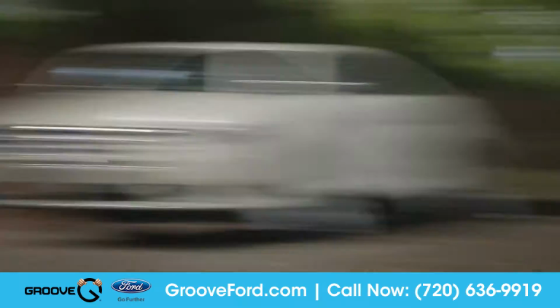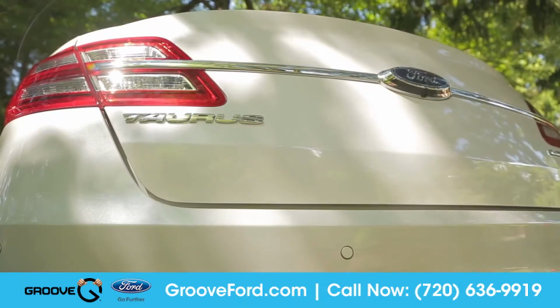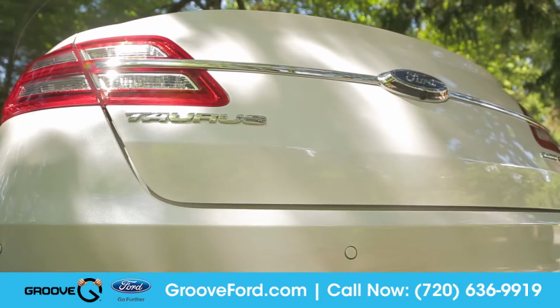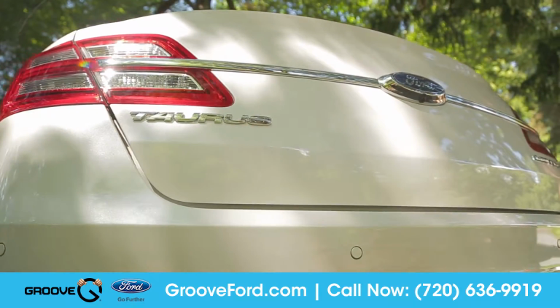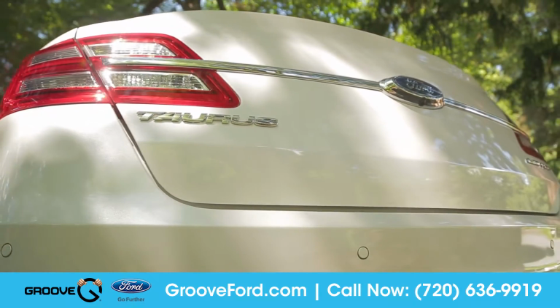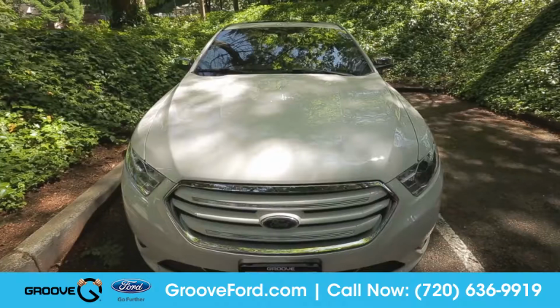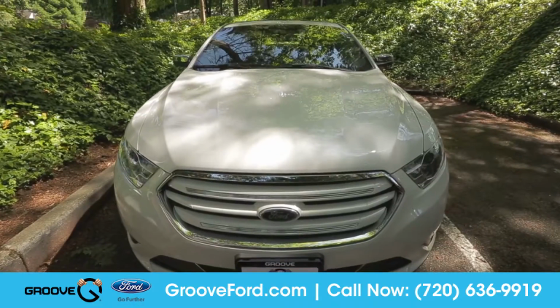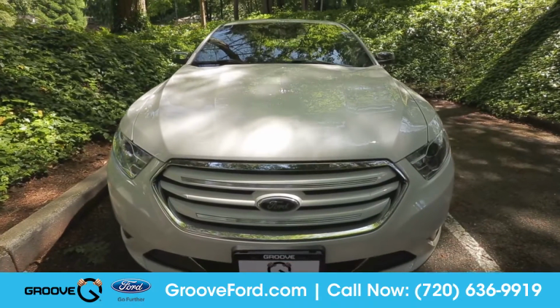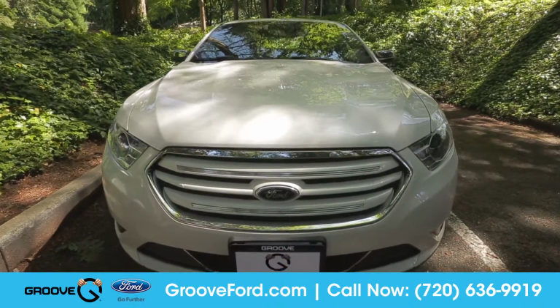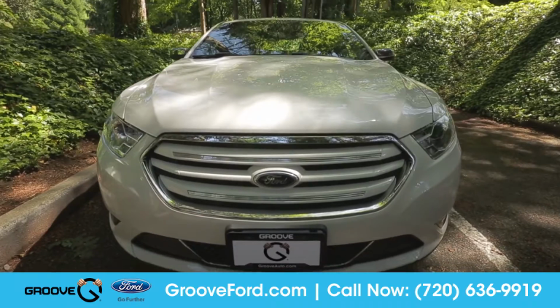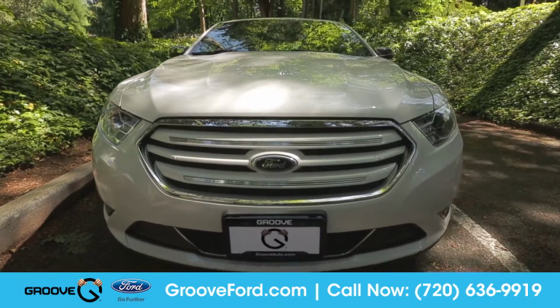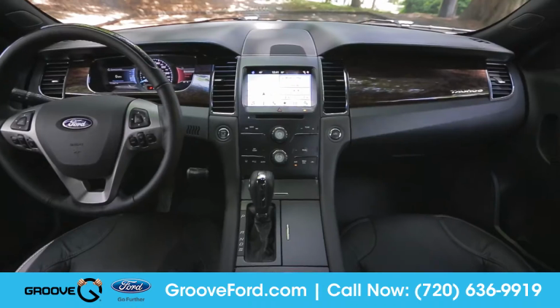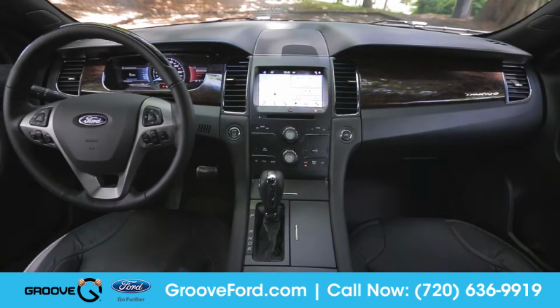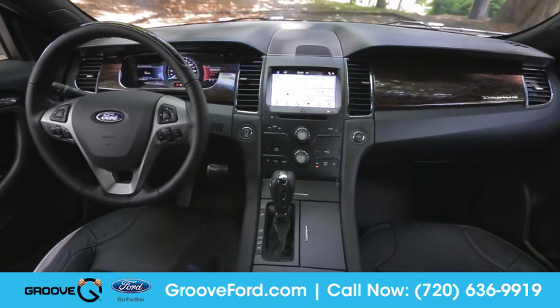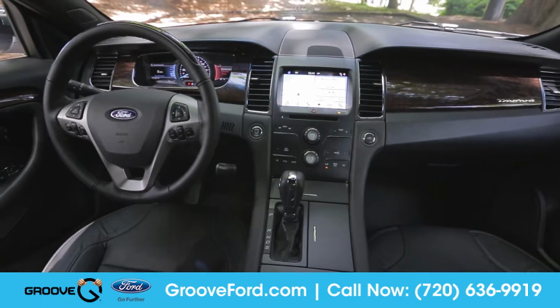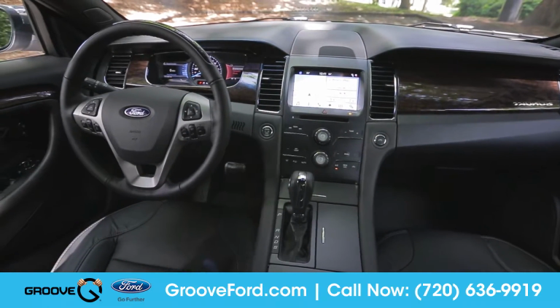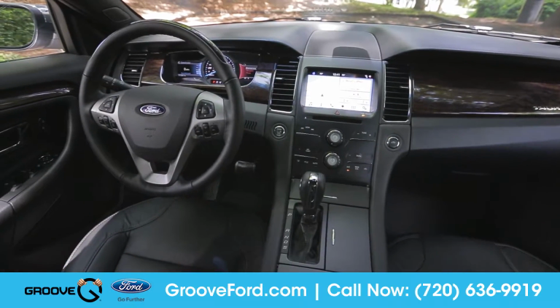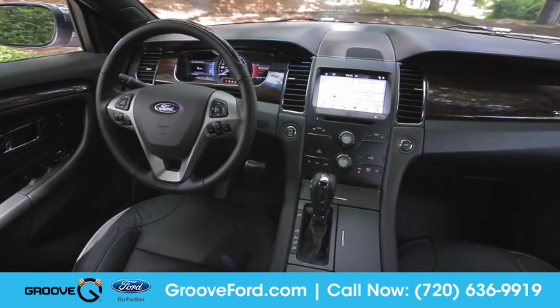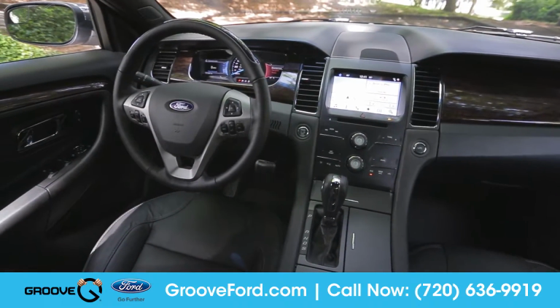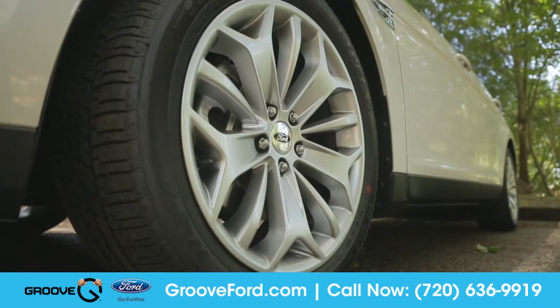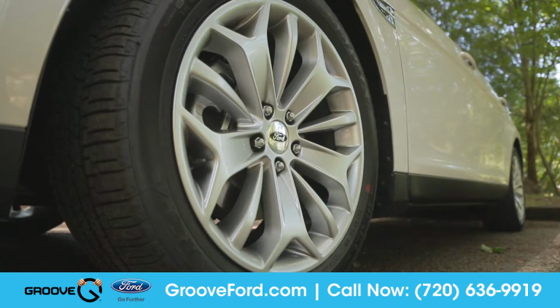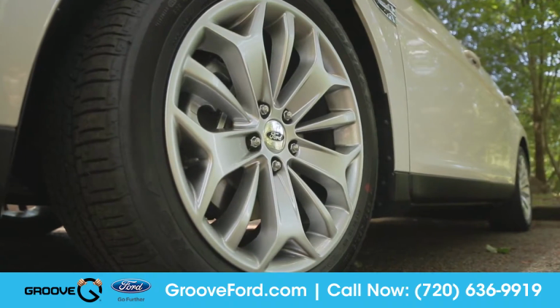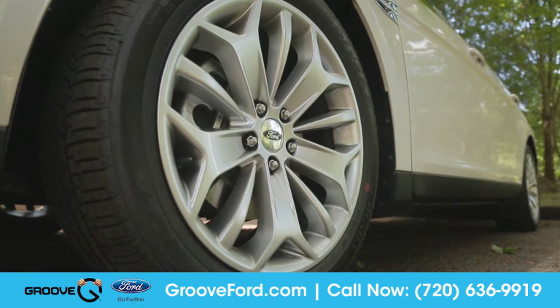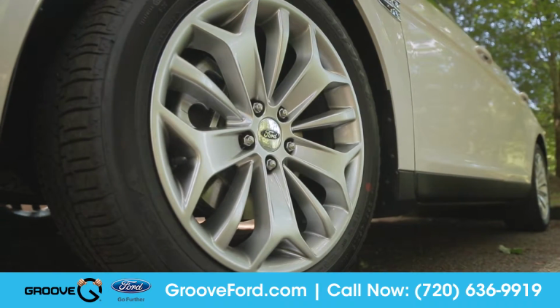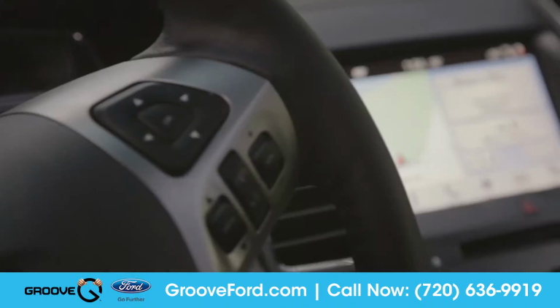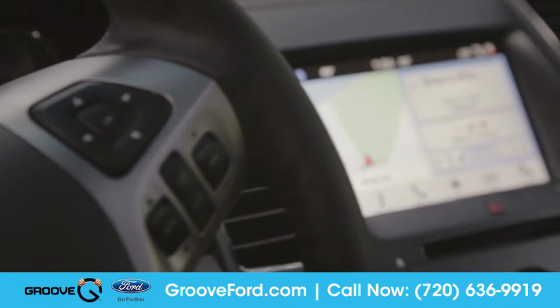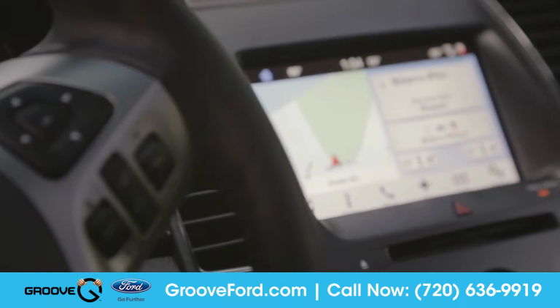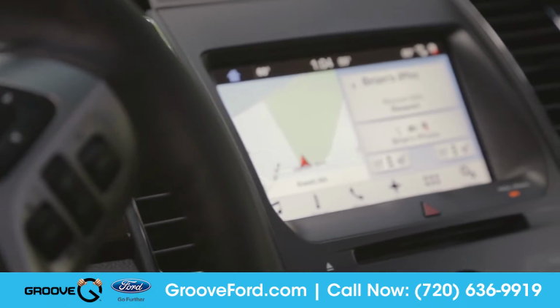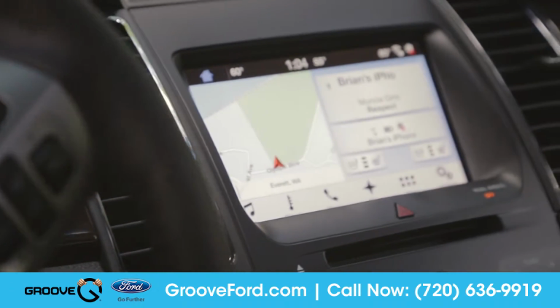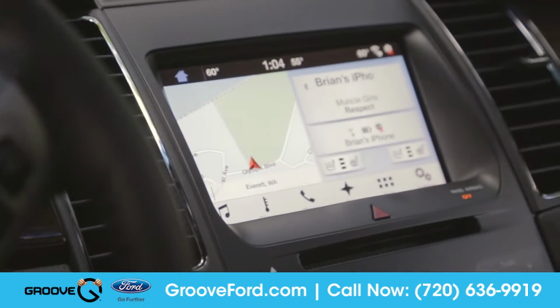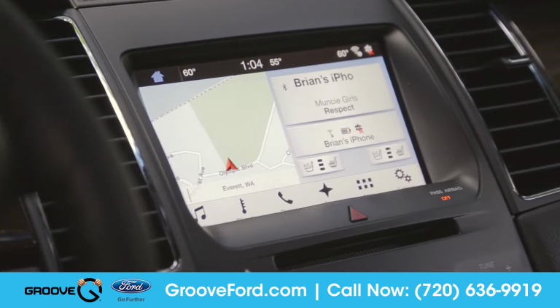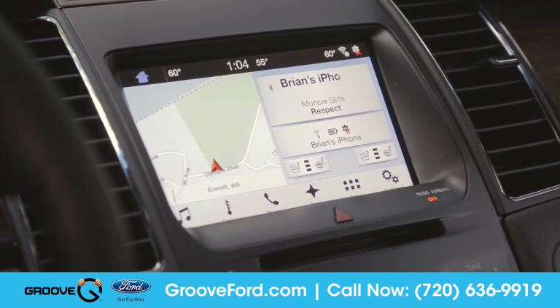The 2016 Taurus attracts attention everywhere it goes, with expertly crafted features inside and out, an impressively responsive powertrain, and all the tech you could want at just a finger's press away.